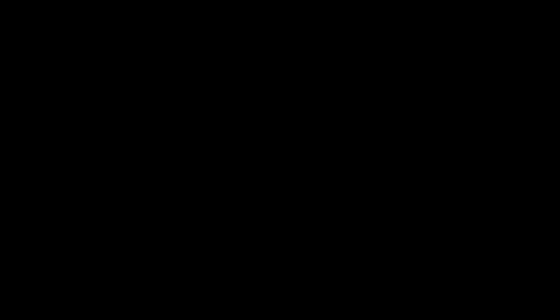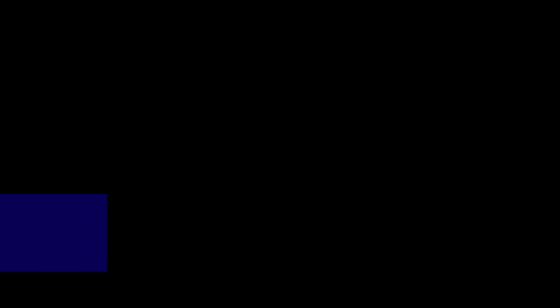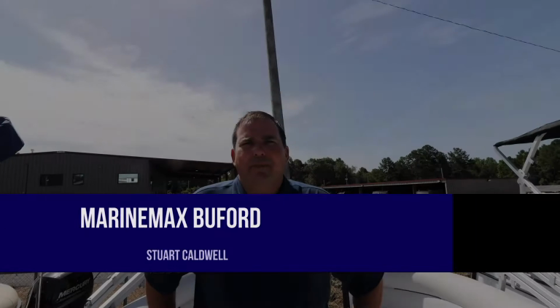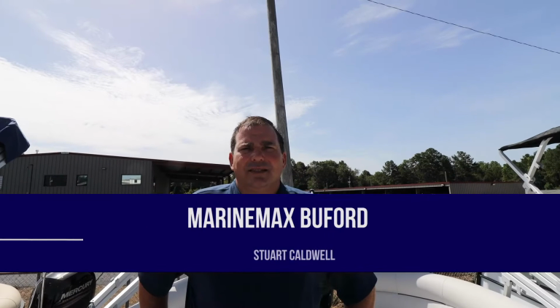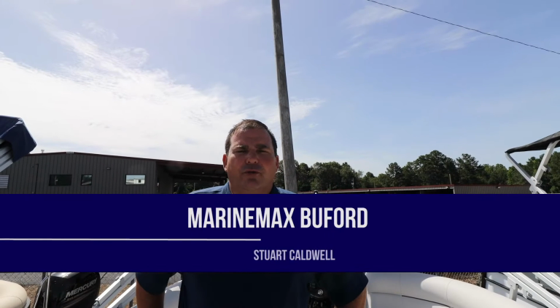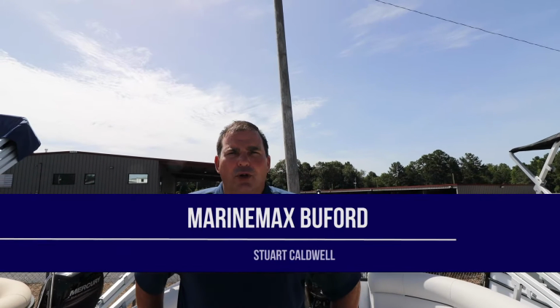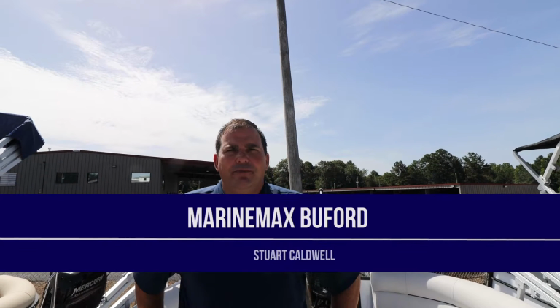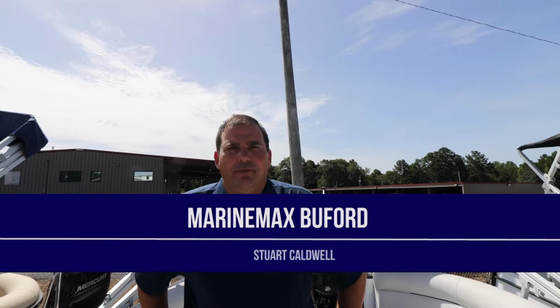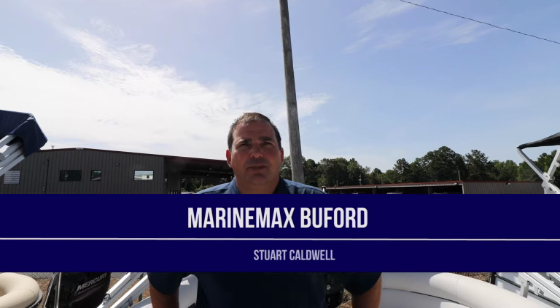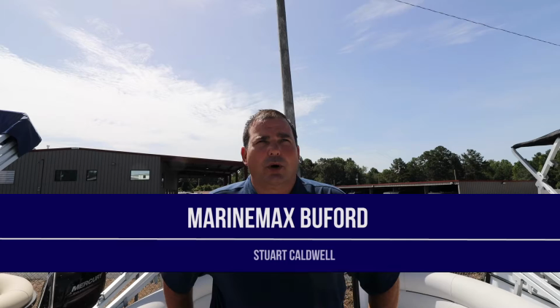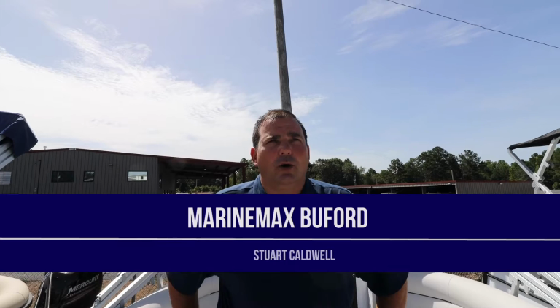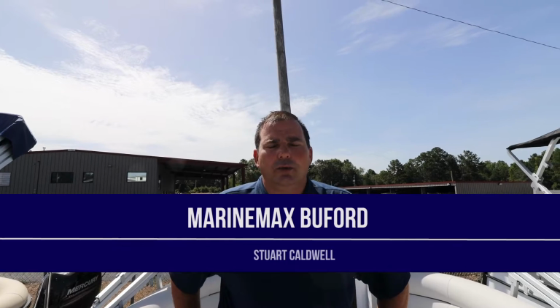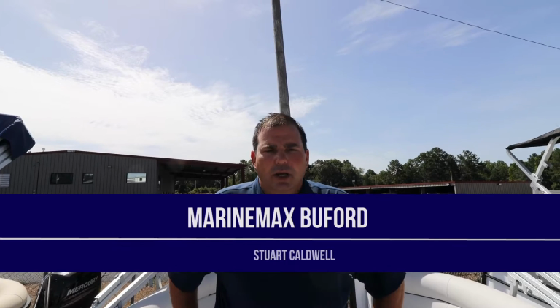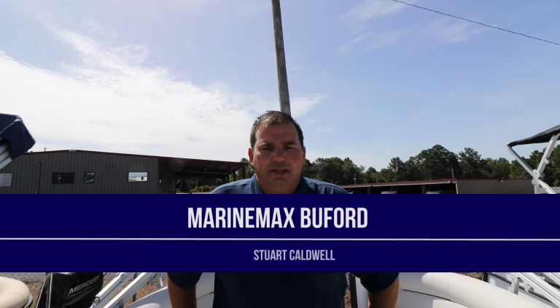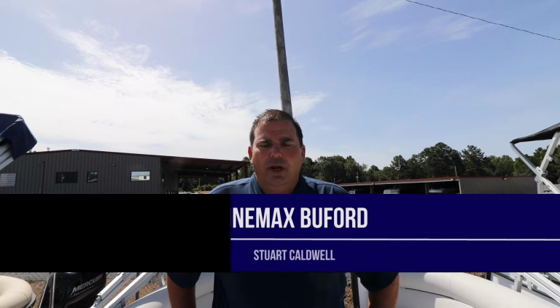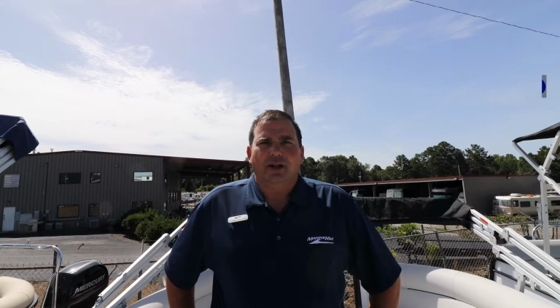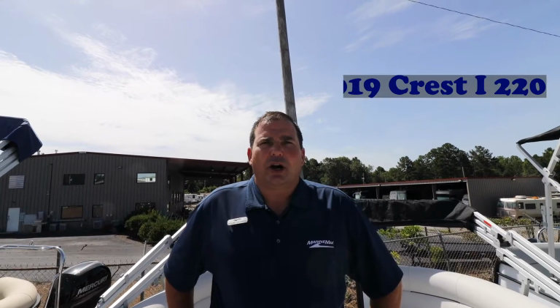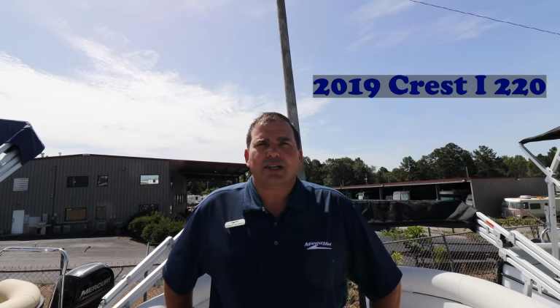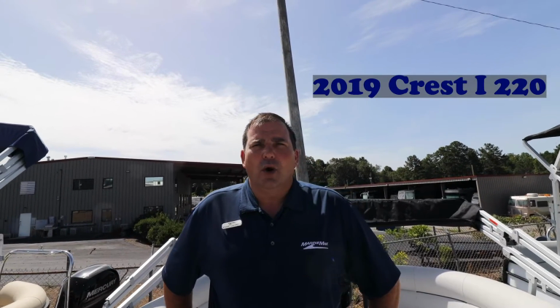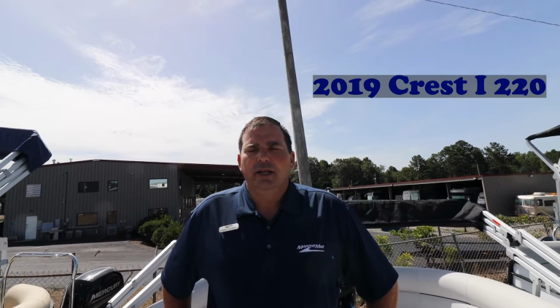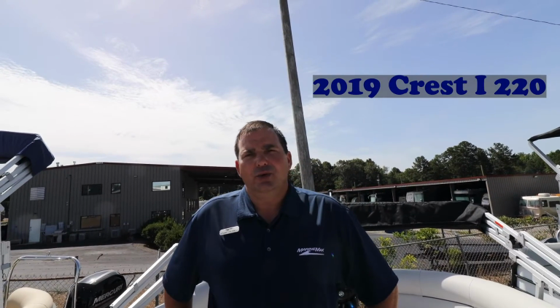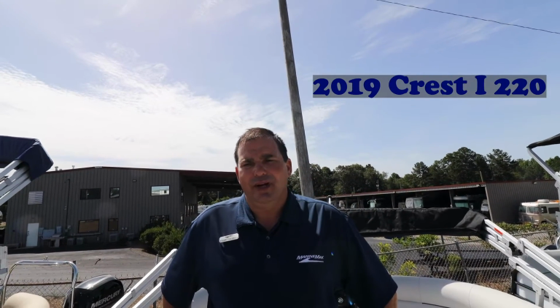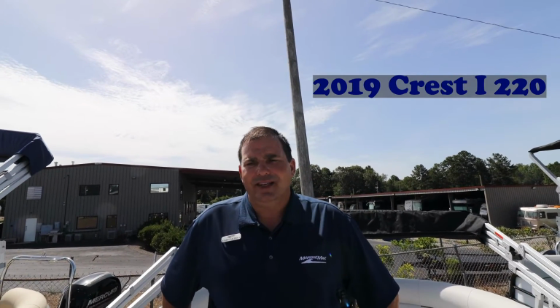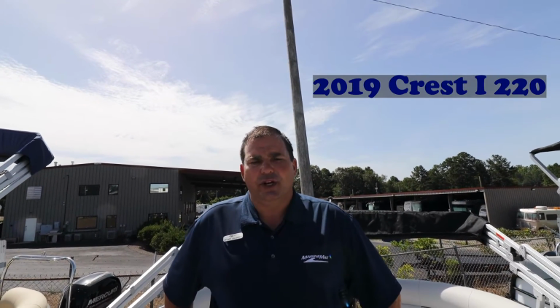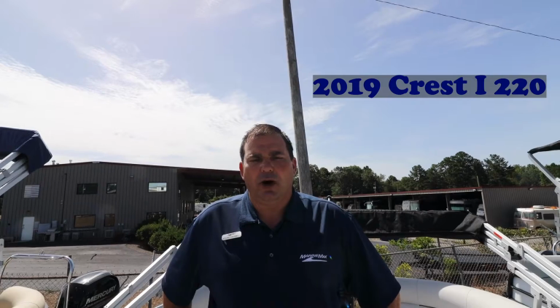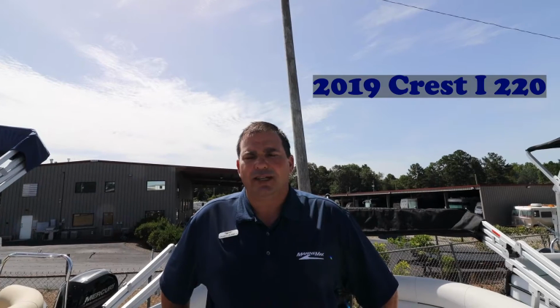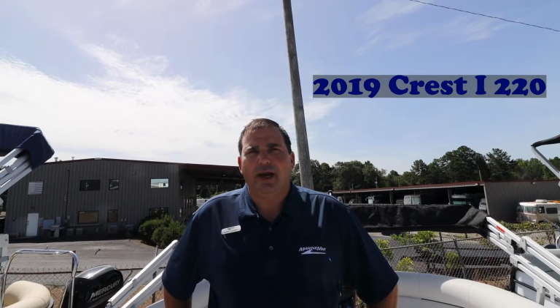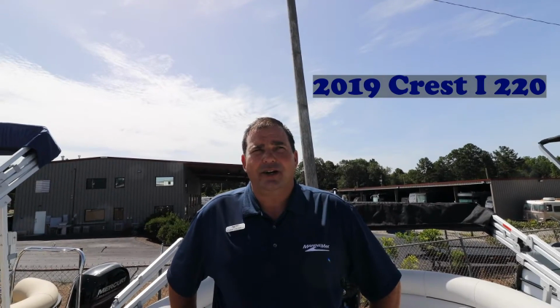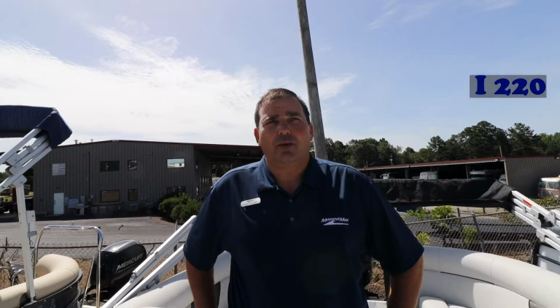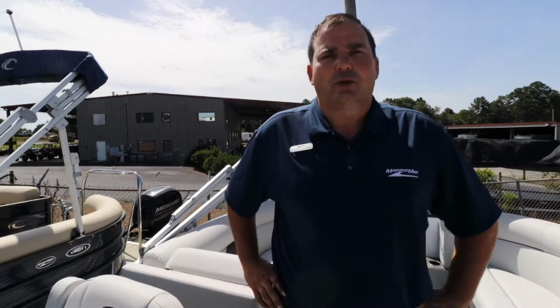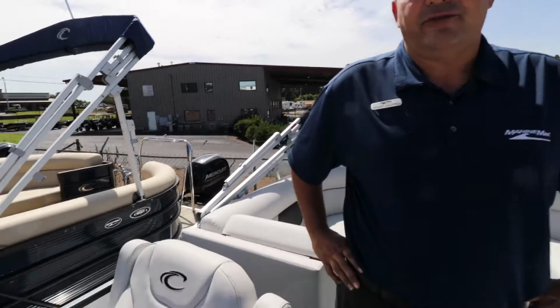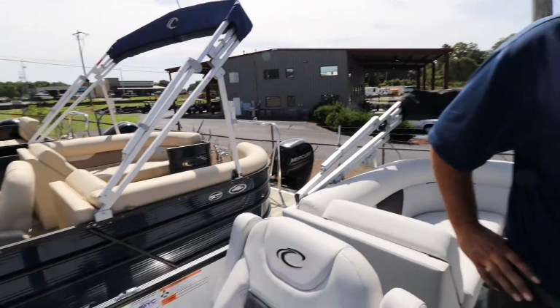Welcome to RE-MAX in Beaufort, Georgia. My name is Stuart Caldwell. Today we're going to take a look at our Crest 1-220. This particular model has gray interior with gray flooring.